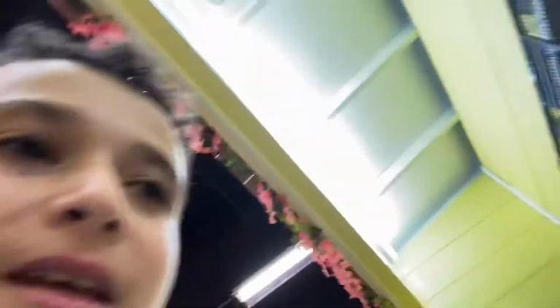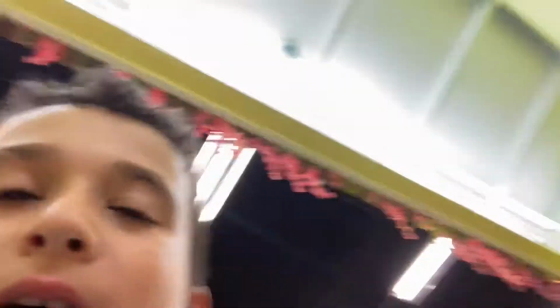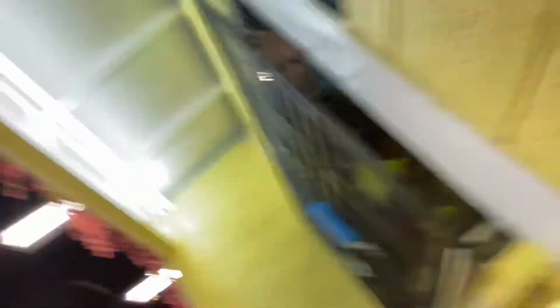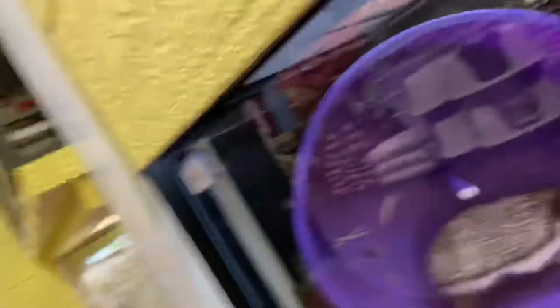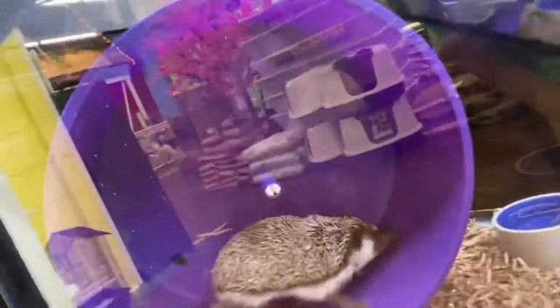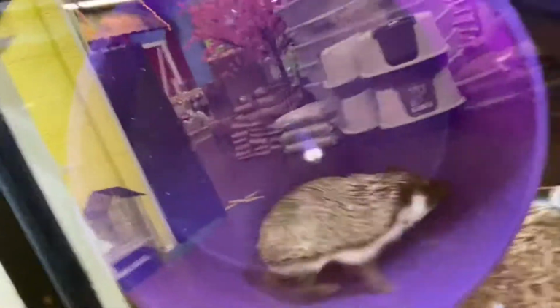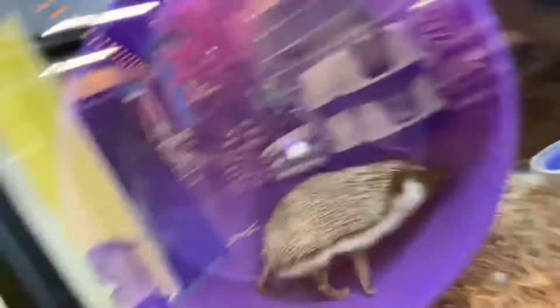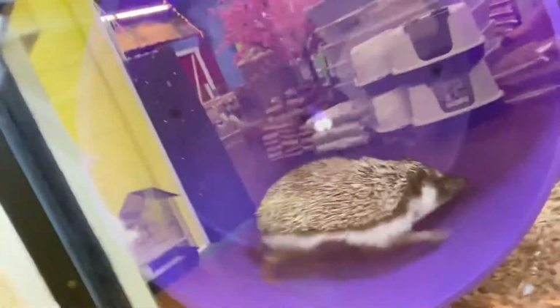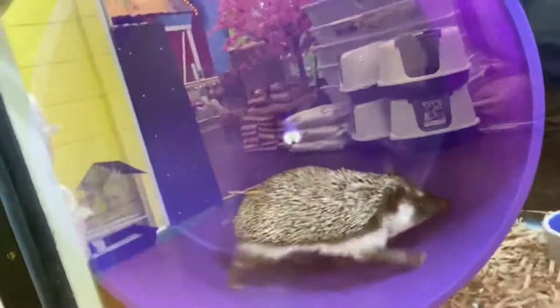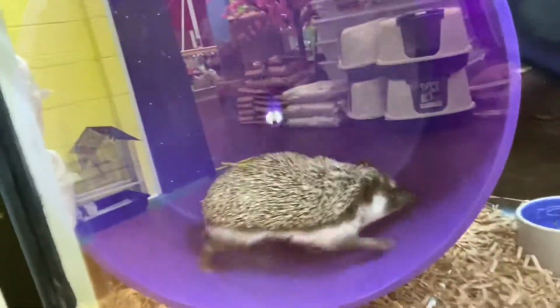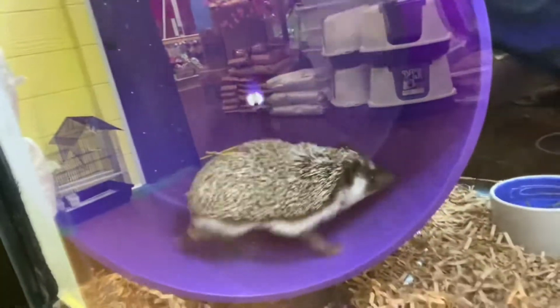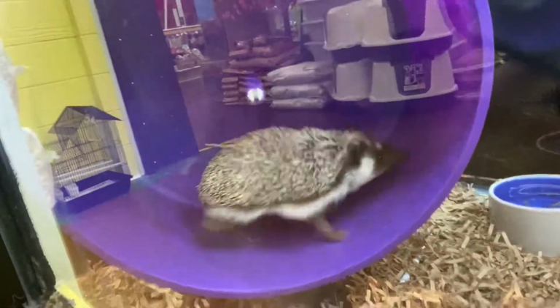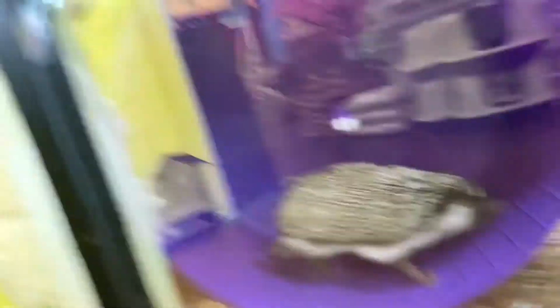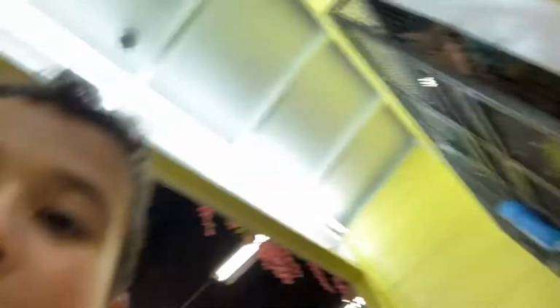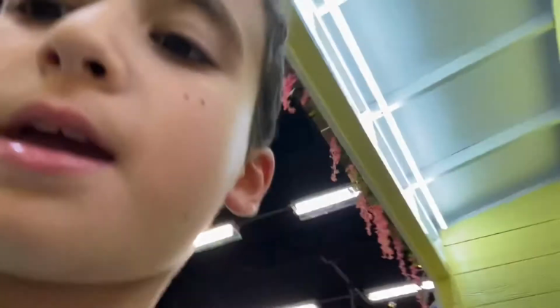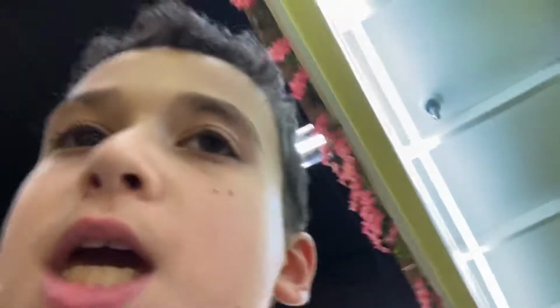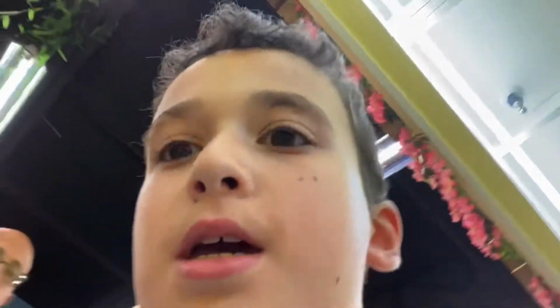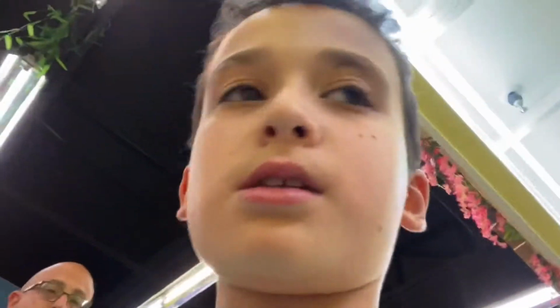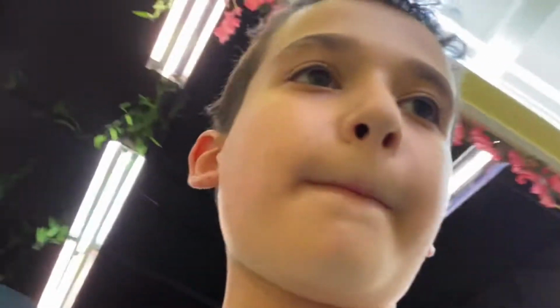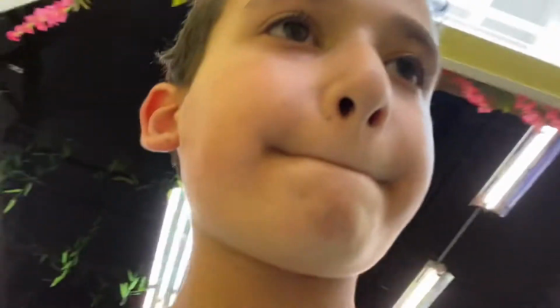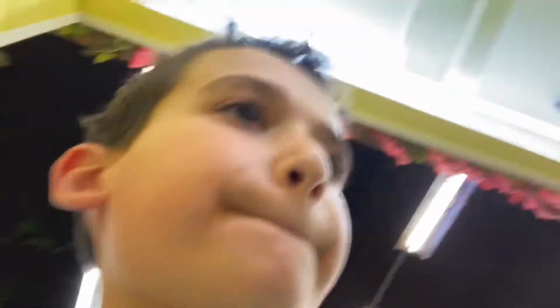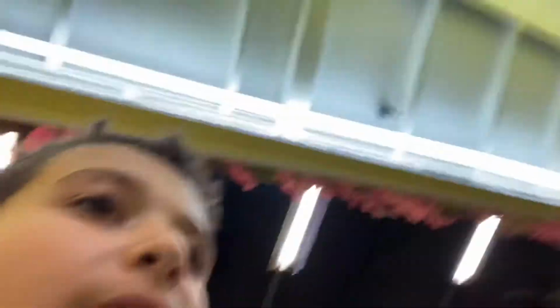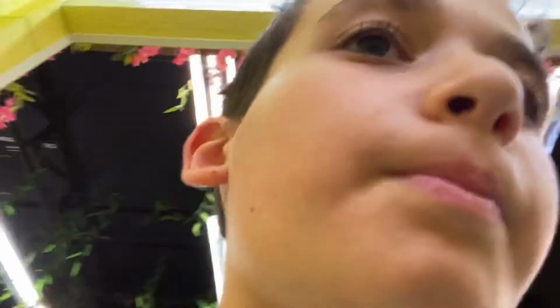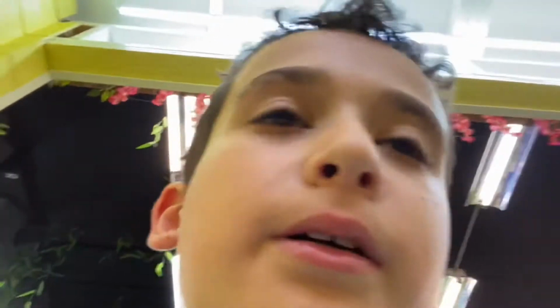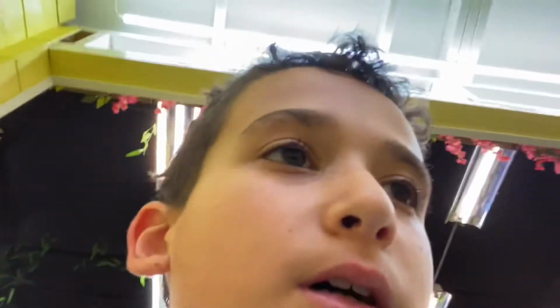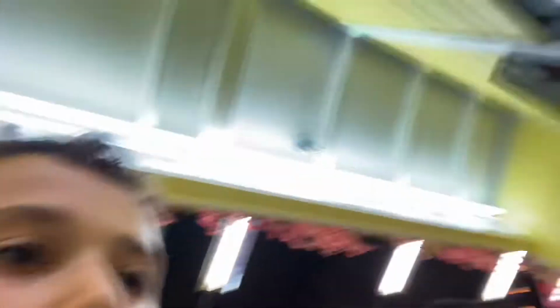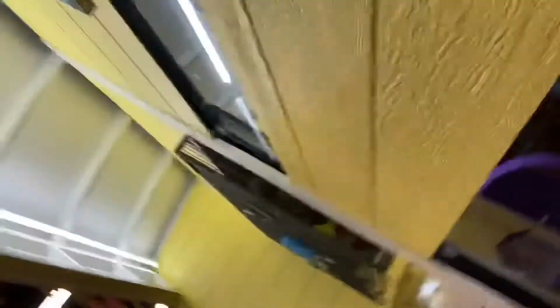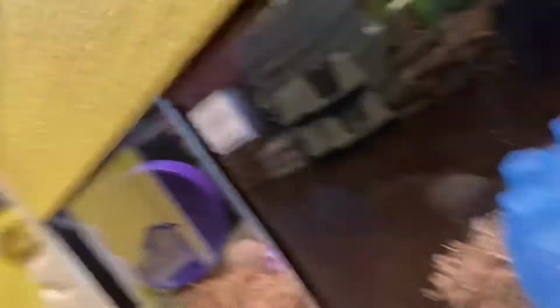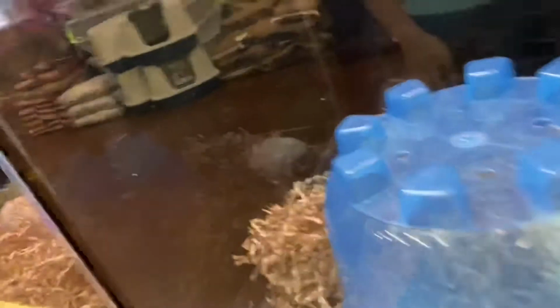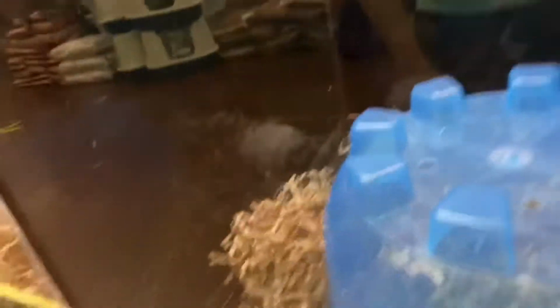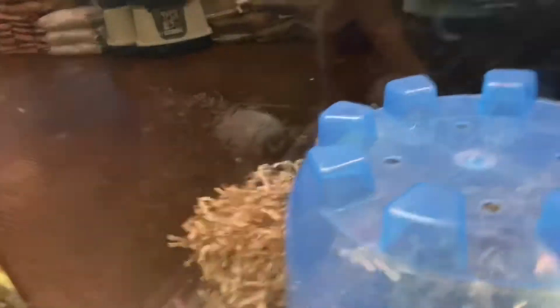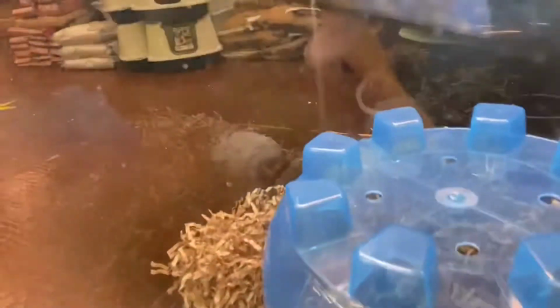Oh, here we have a hedgehog on a wheel. He's so cute. And we have an albino hedgehog — this is $285.